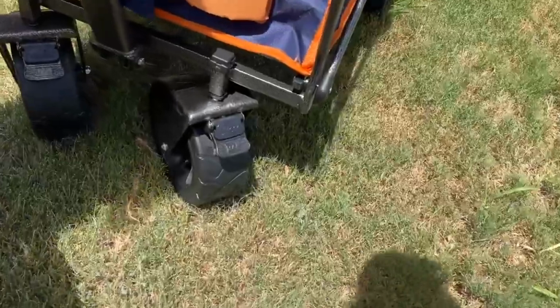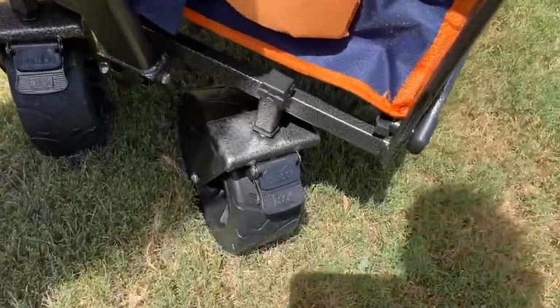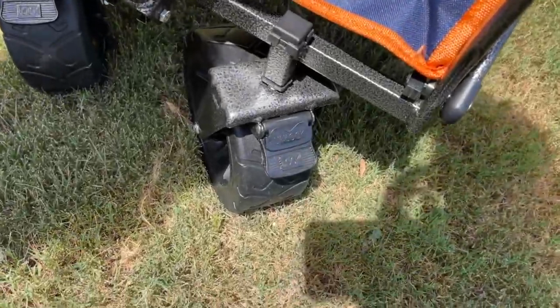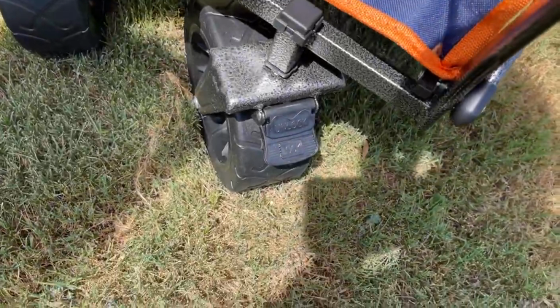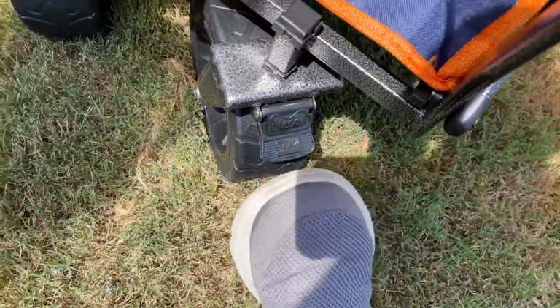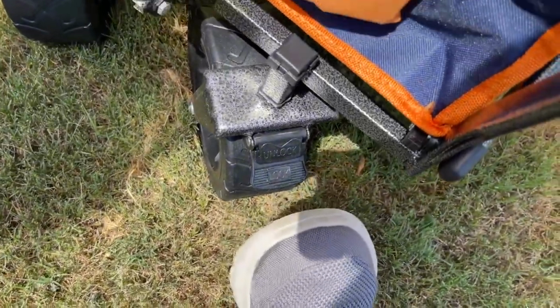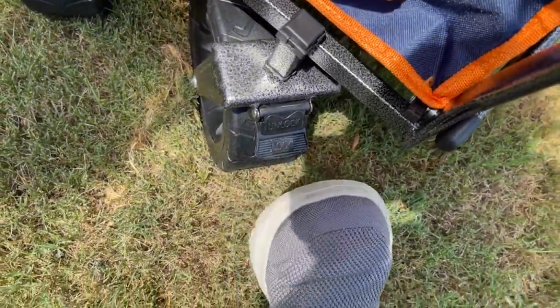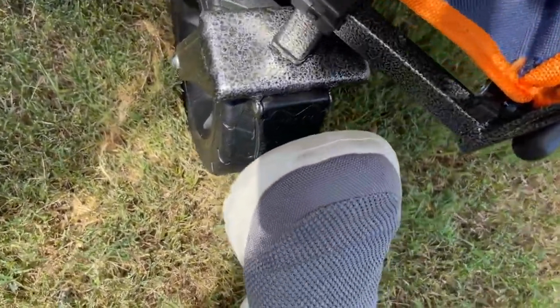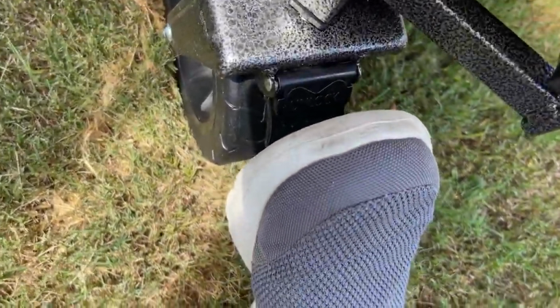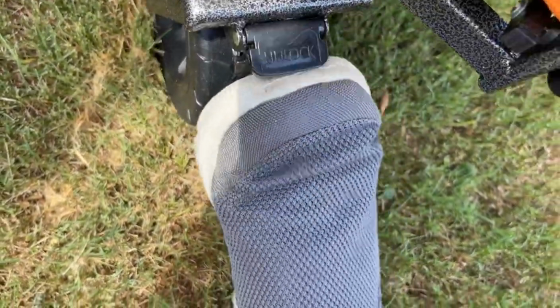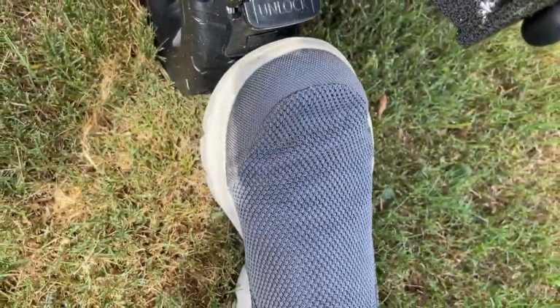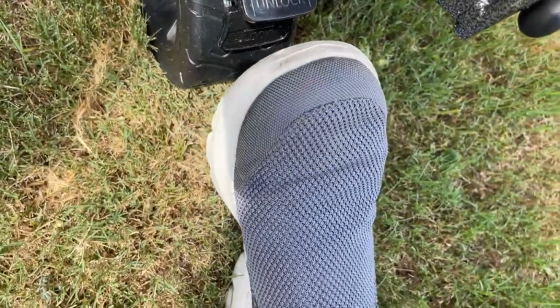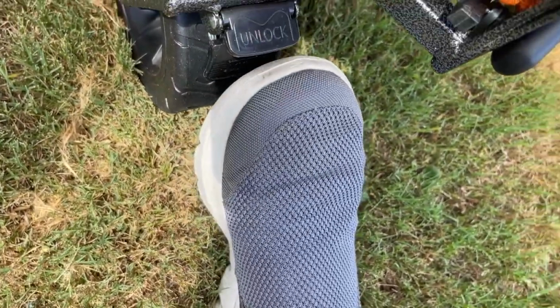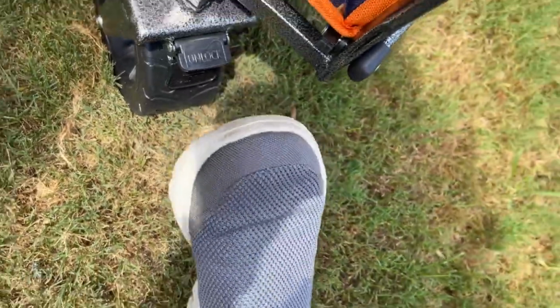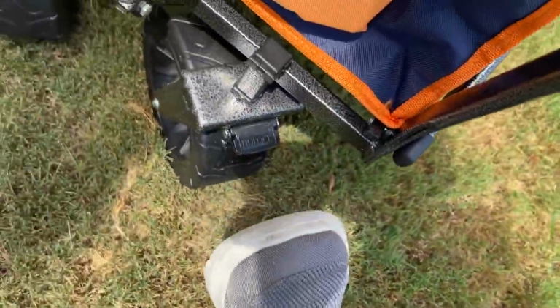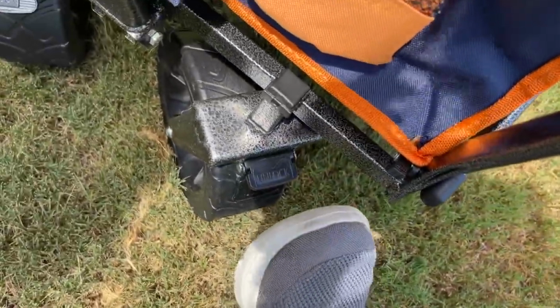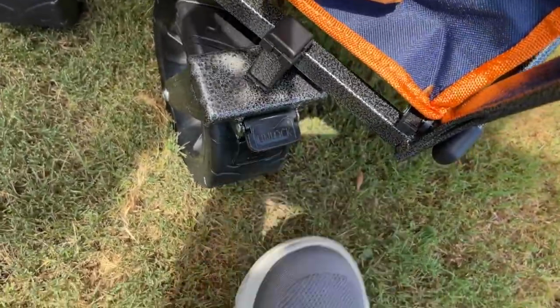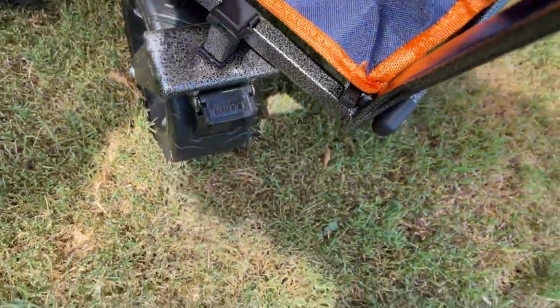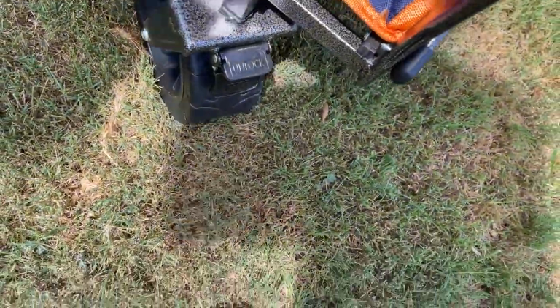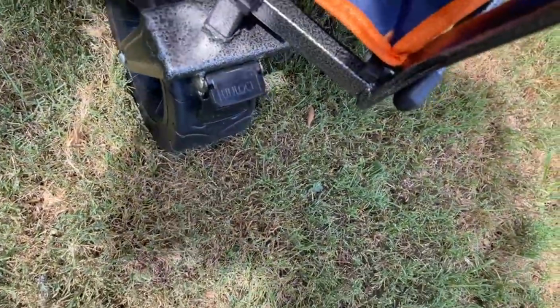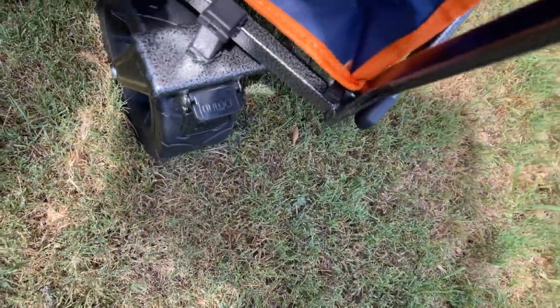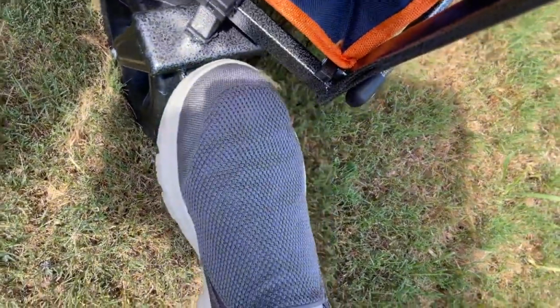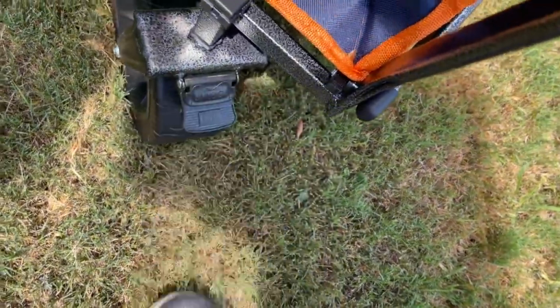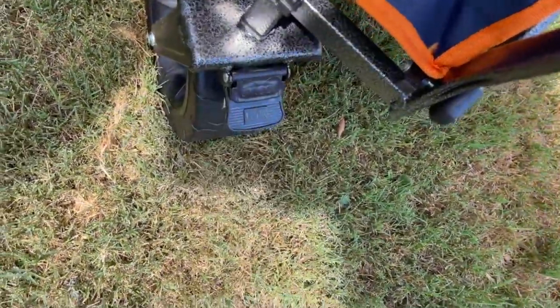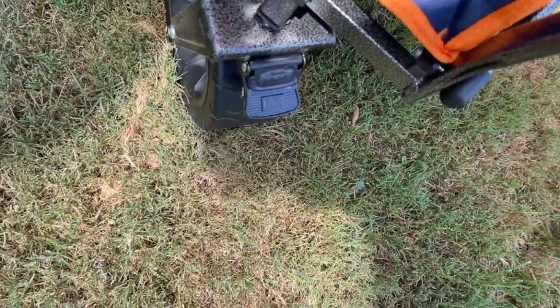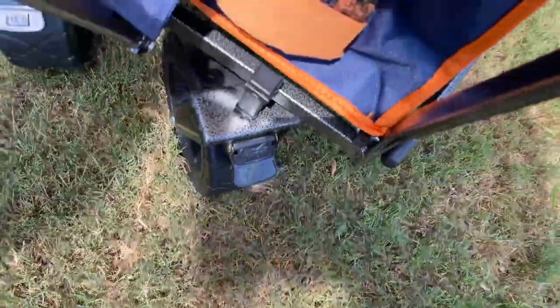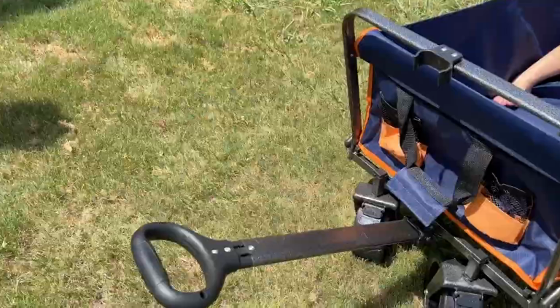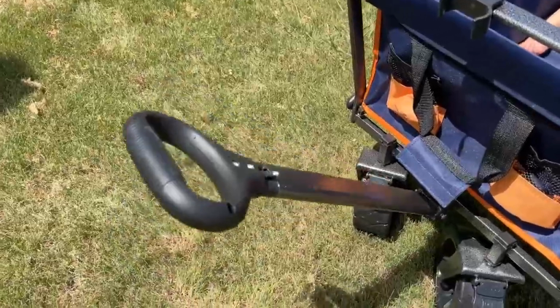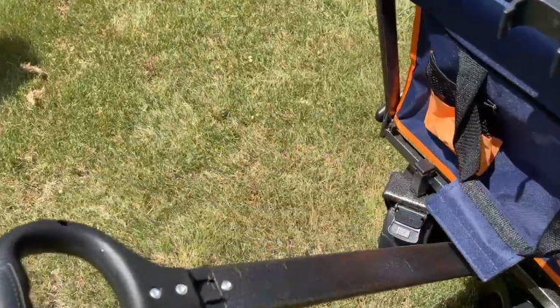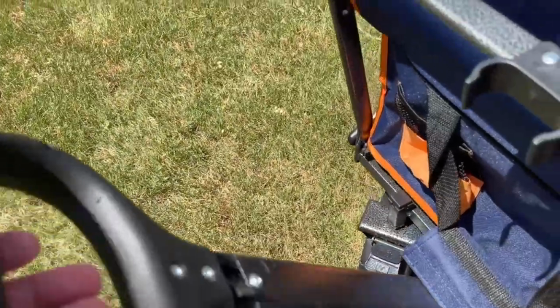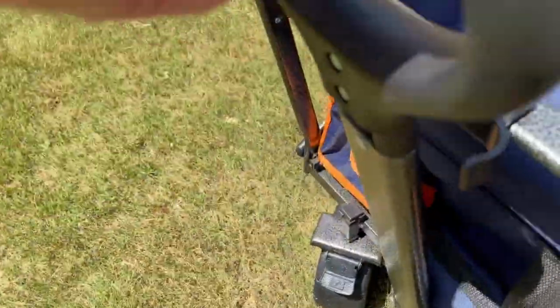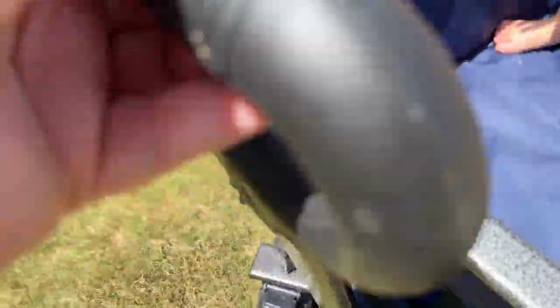Let's see these brakes — look right there. You can lock it by stepping down on that, and then it won't move. You can unlock it by stepping on it again. There's a bungee loaded handle so it doesn't just fall to the ground.